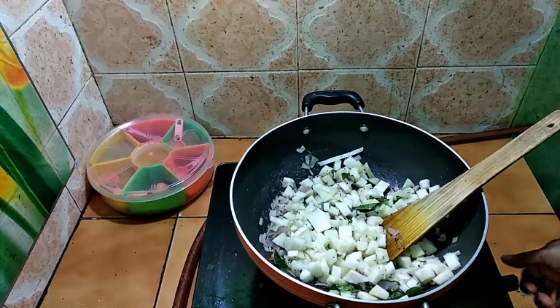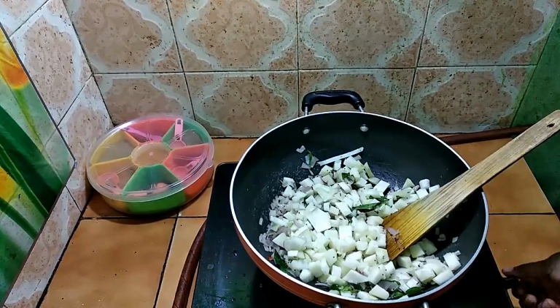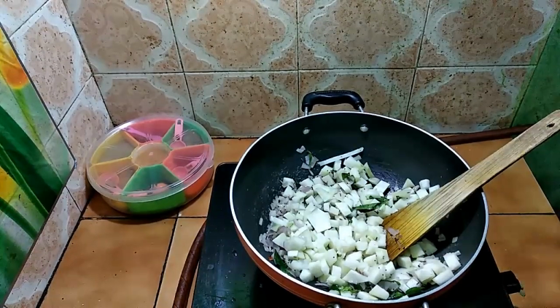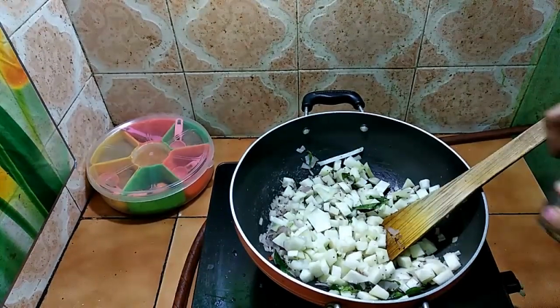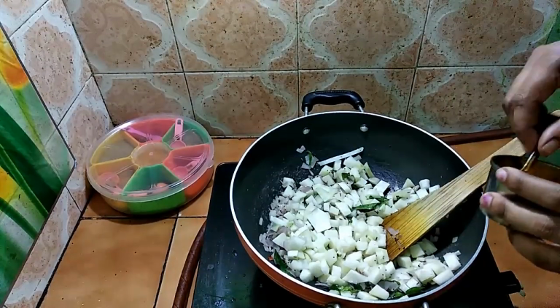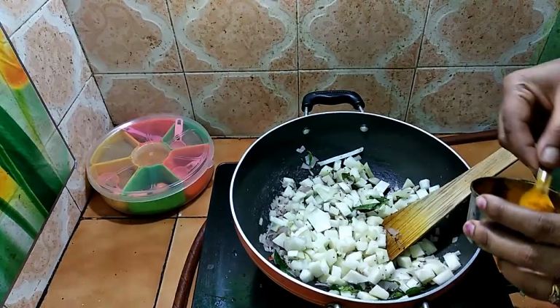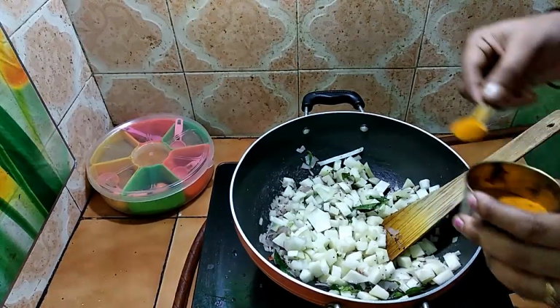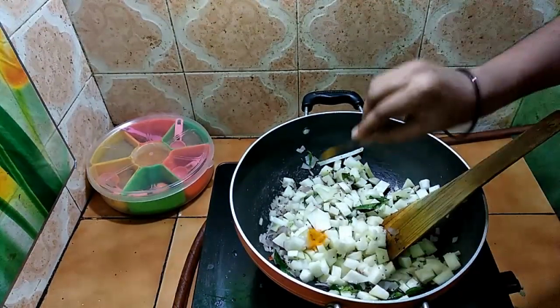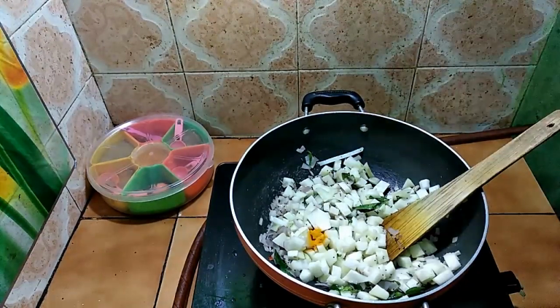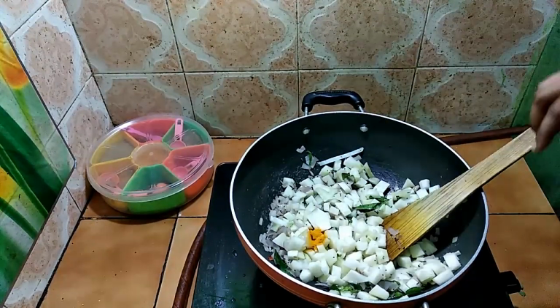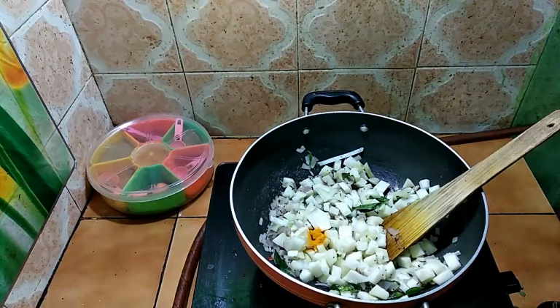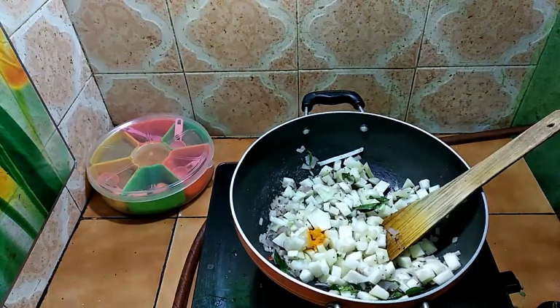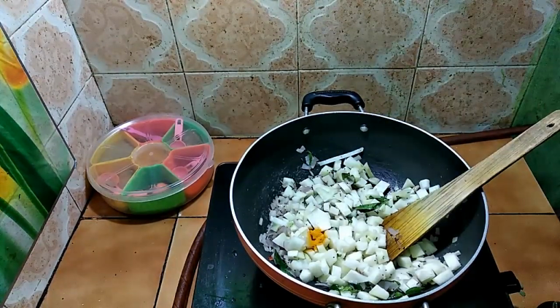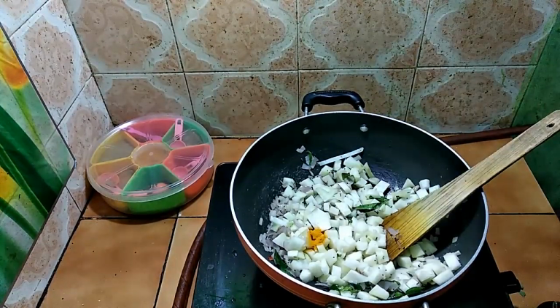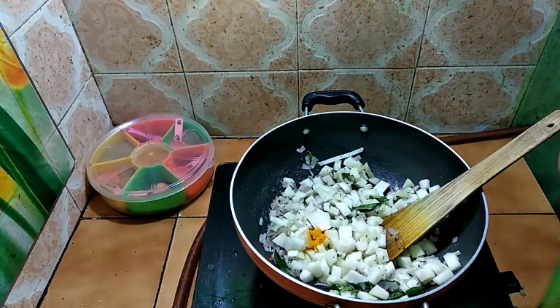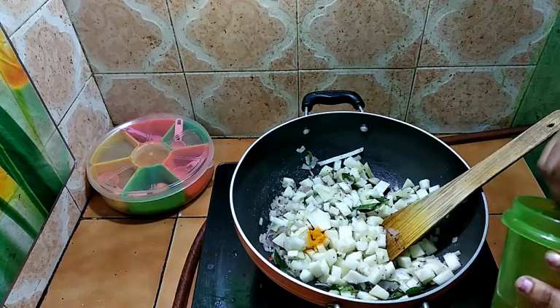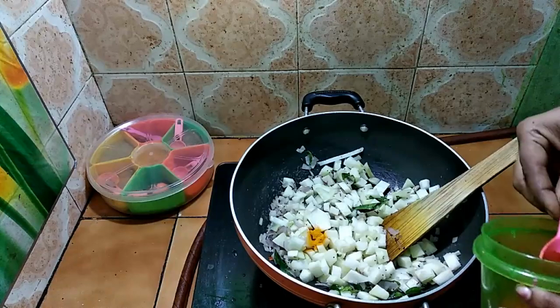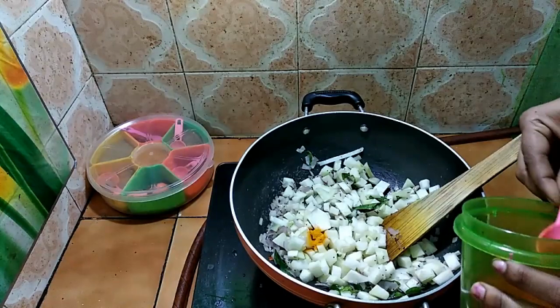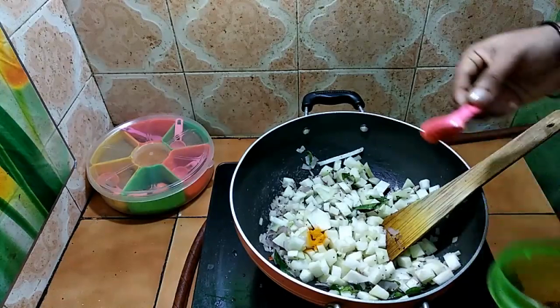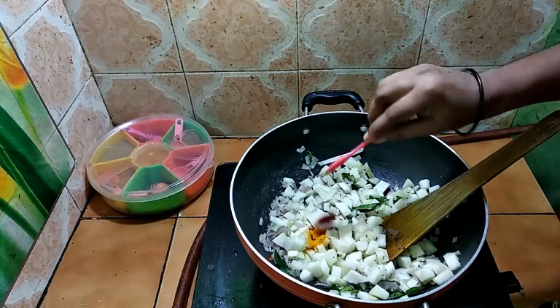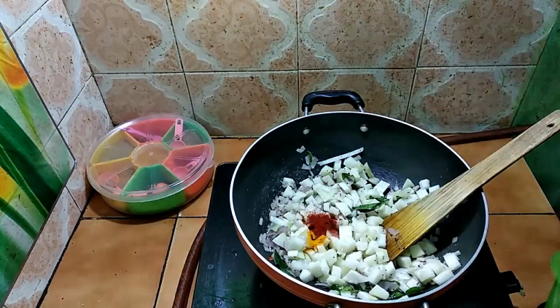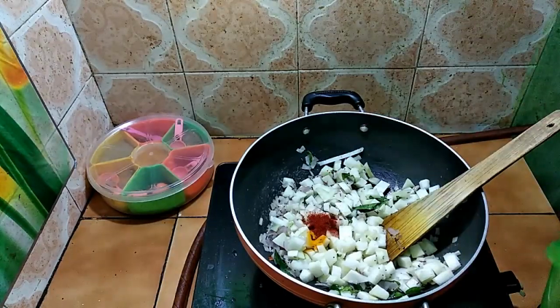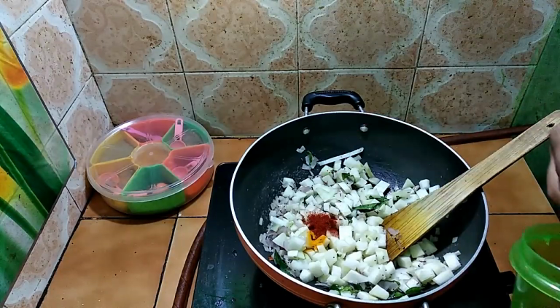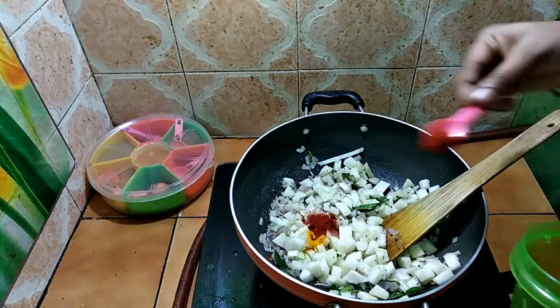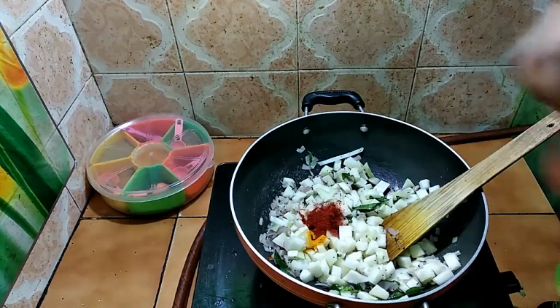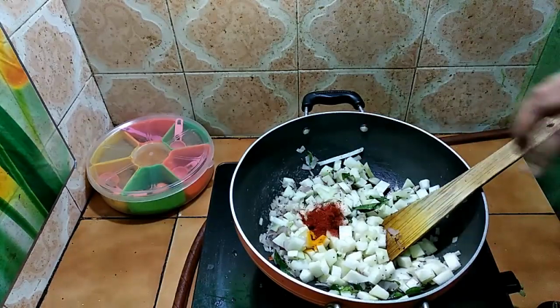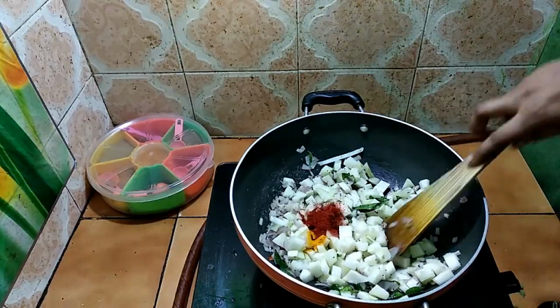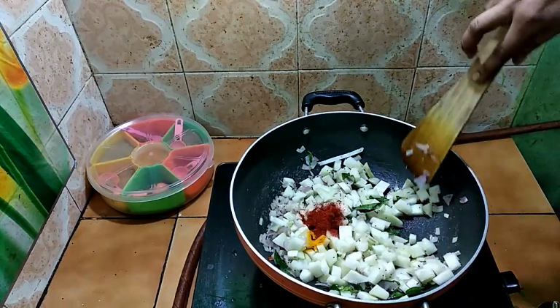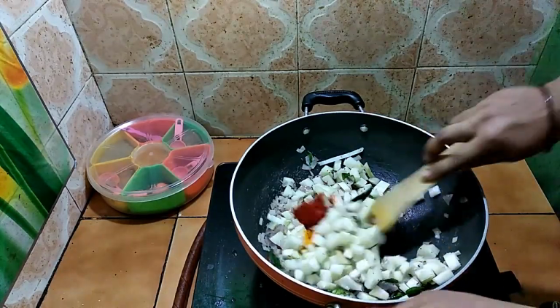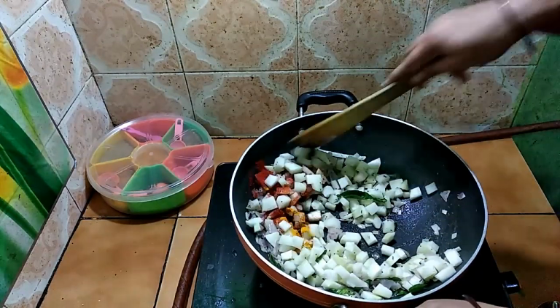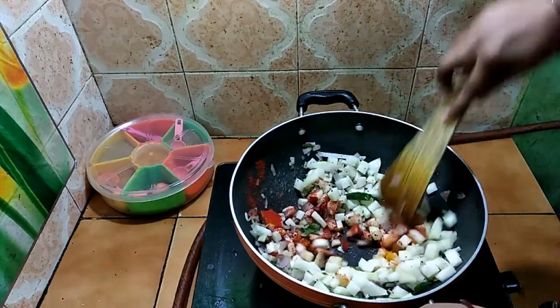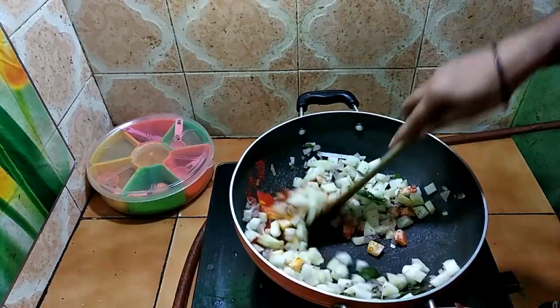Gas is slowly cut off. Wait a few minutes, then use a hard bowl to put it in the case.